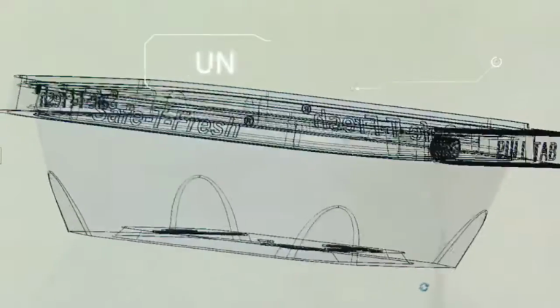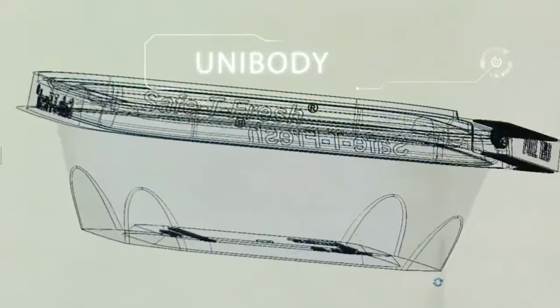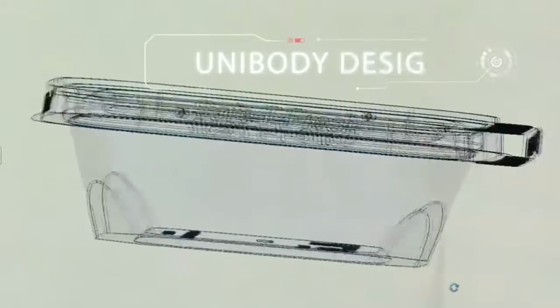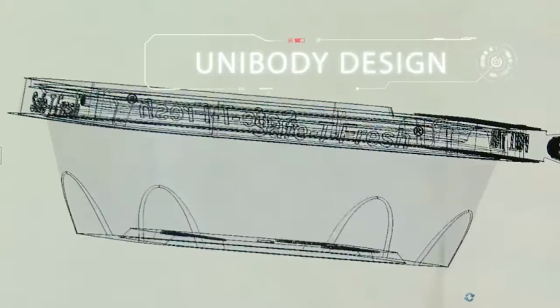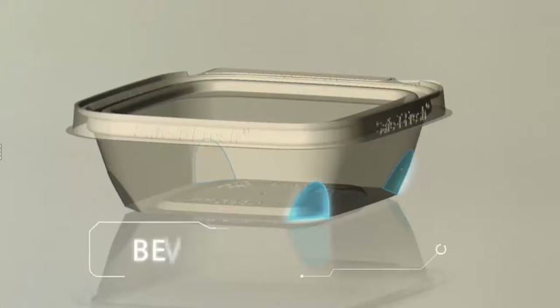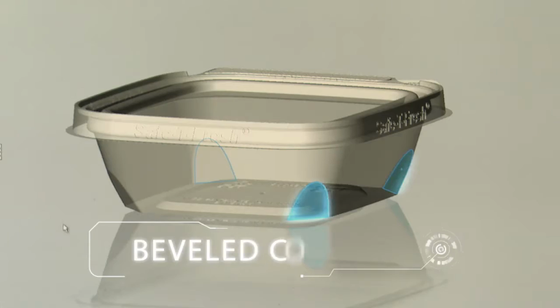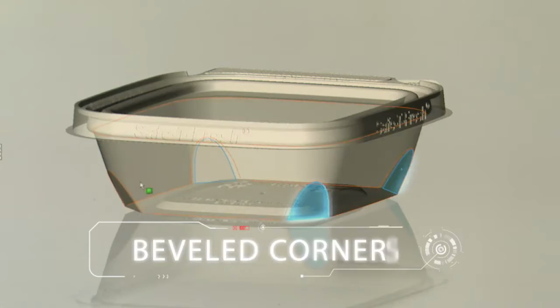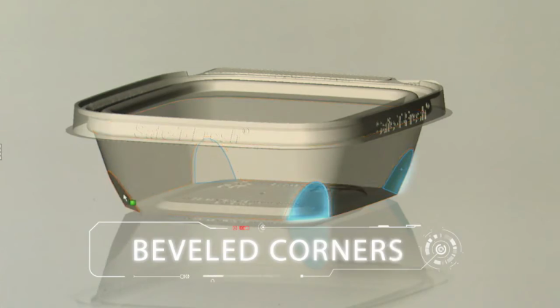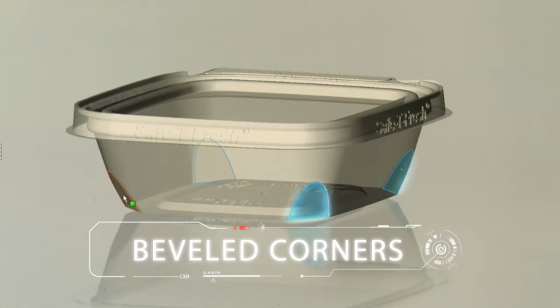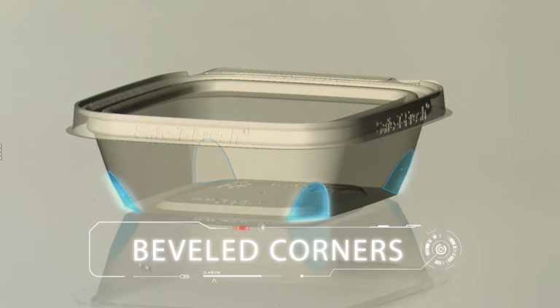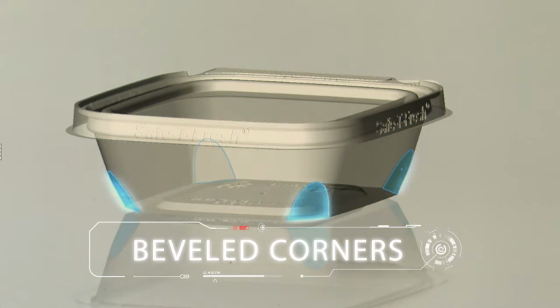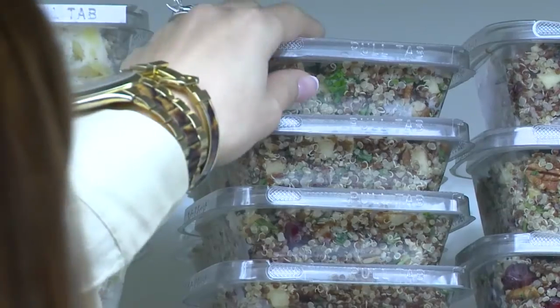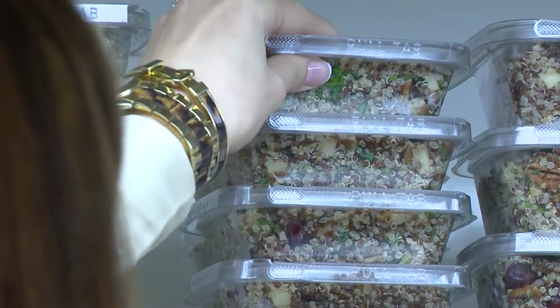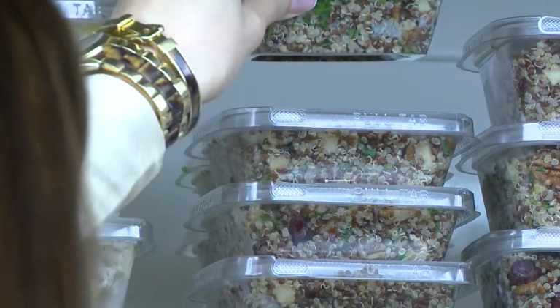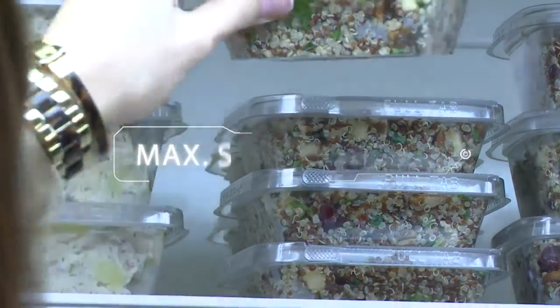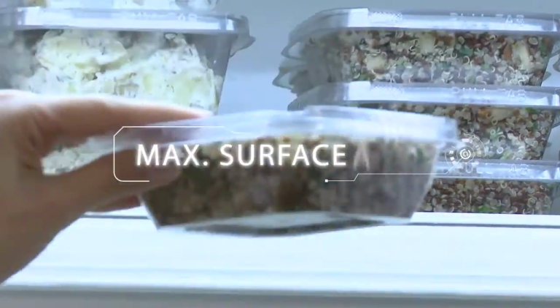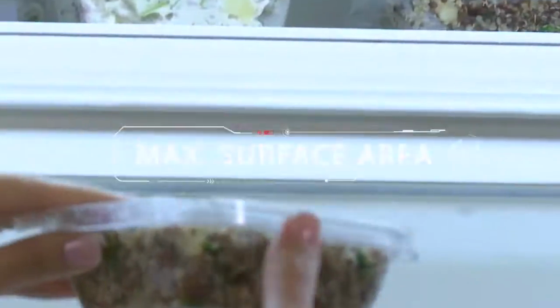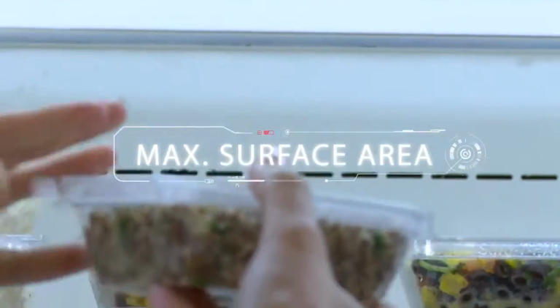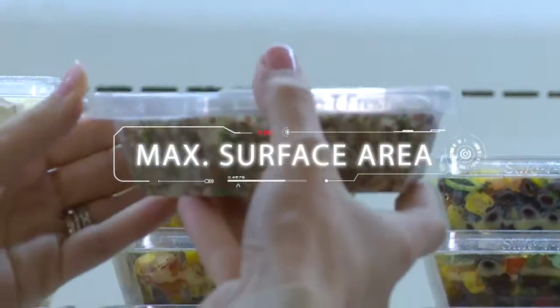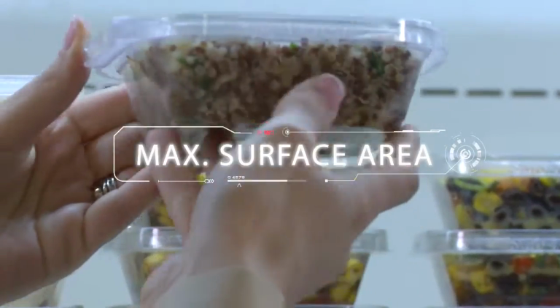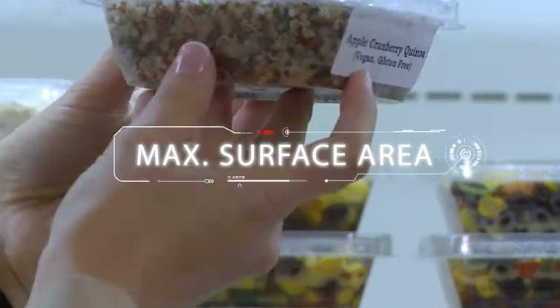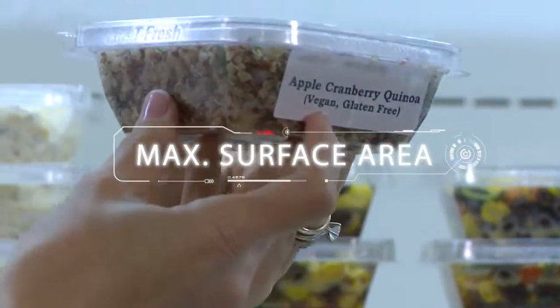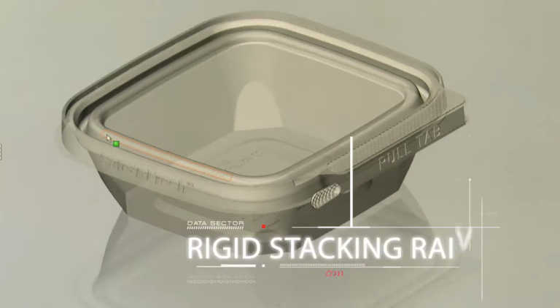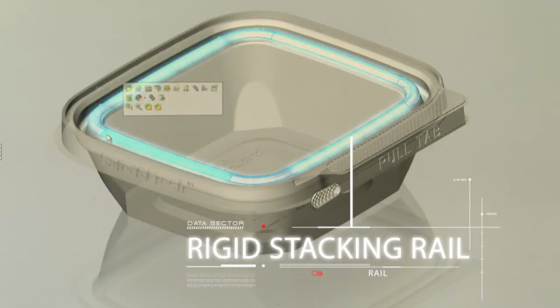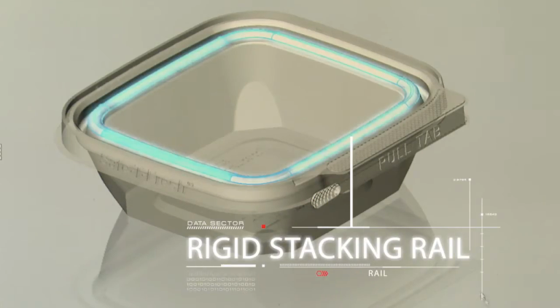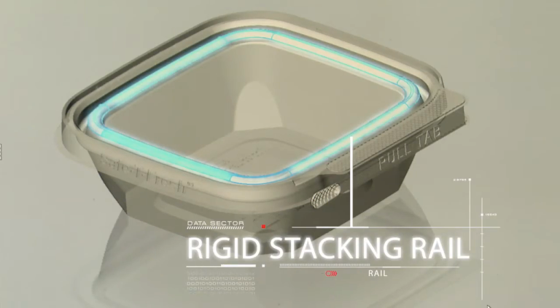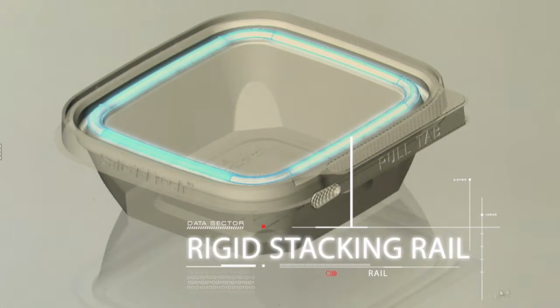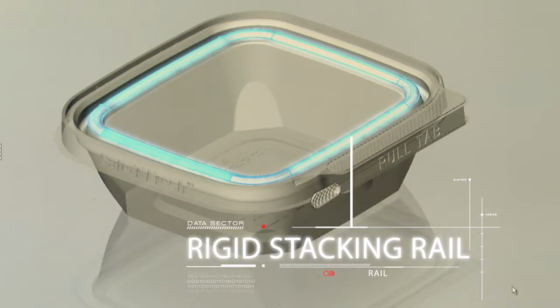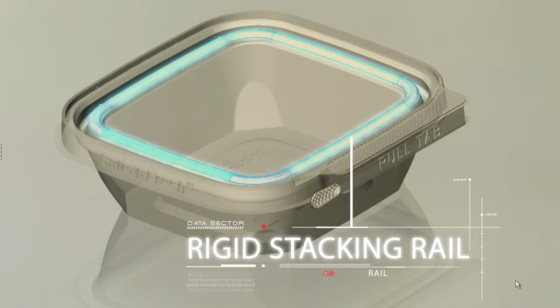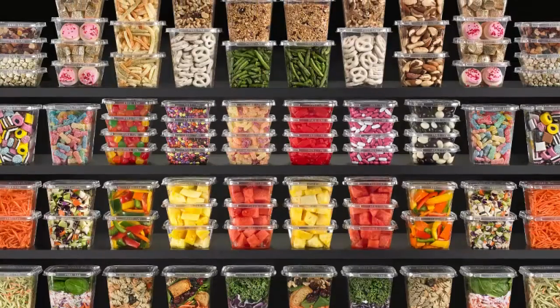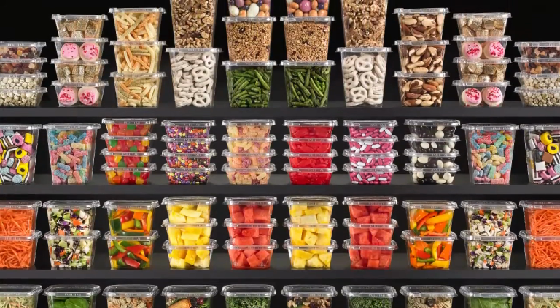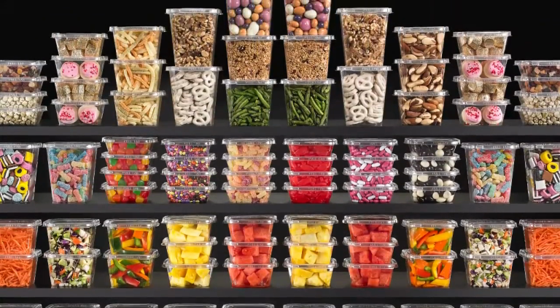Unibody design and beveled corners create a solid structure, maximizing base surface area for increased stability. Unprecedented detail to ensure optimal stacking performance.